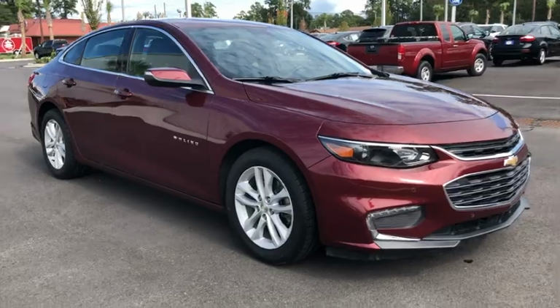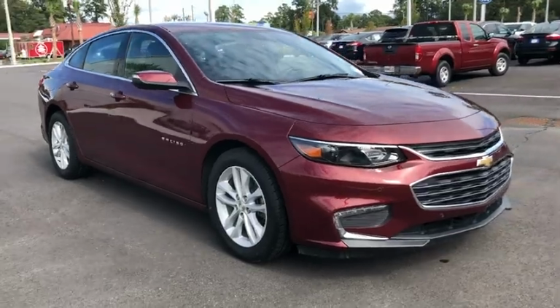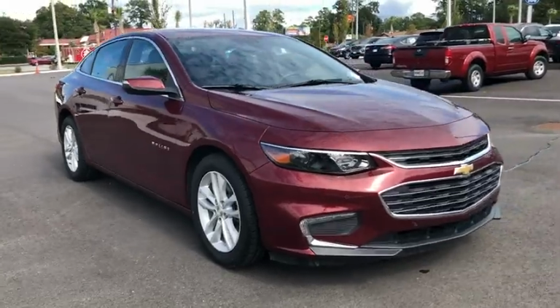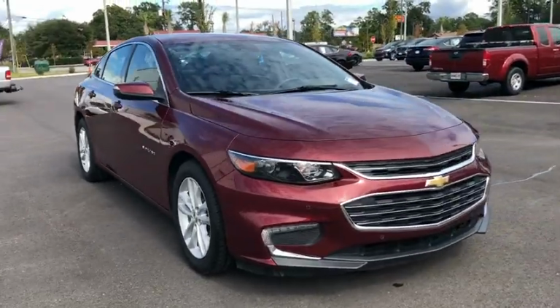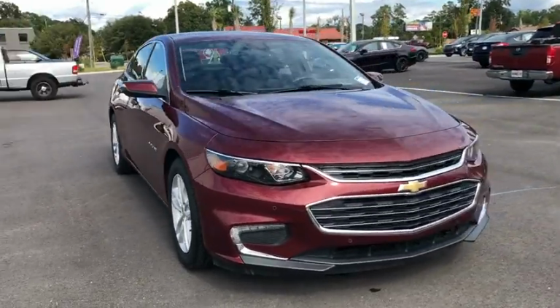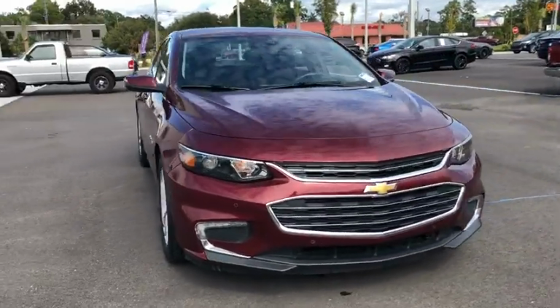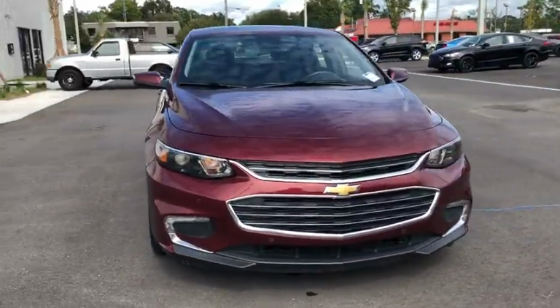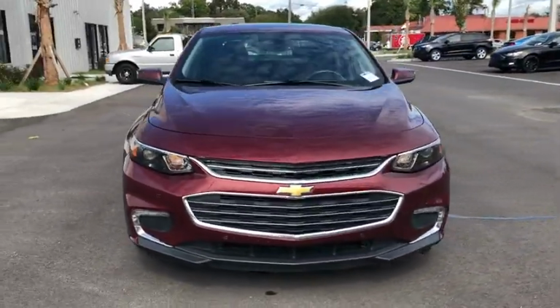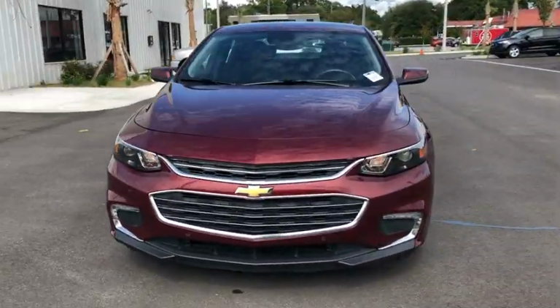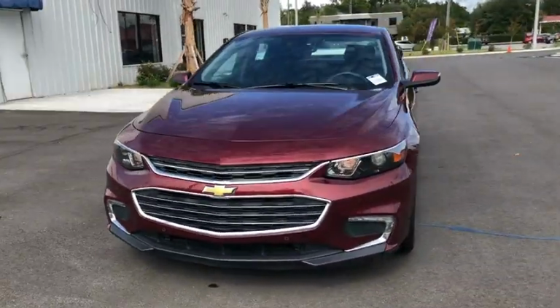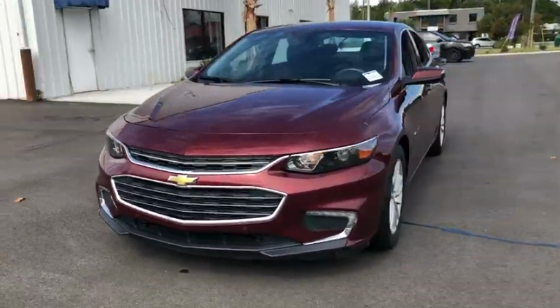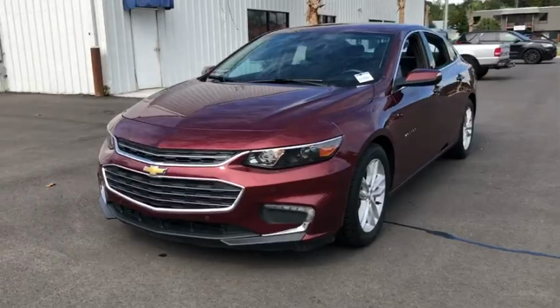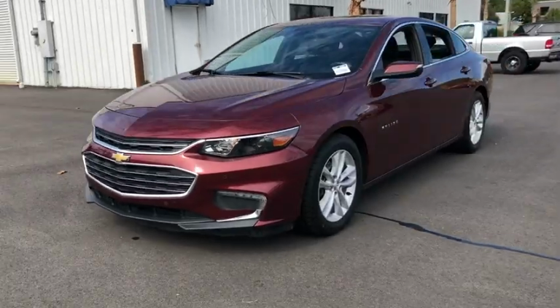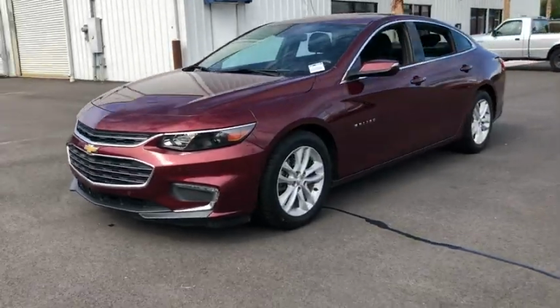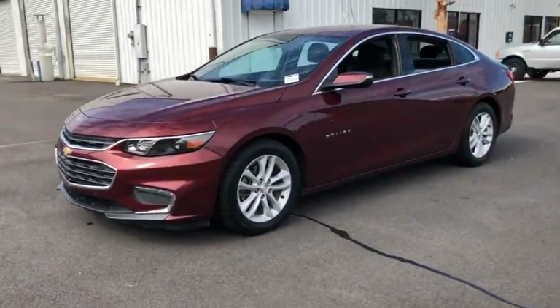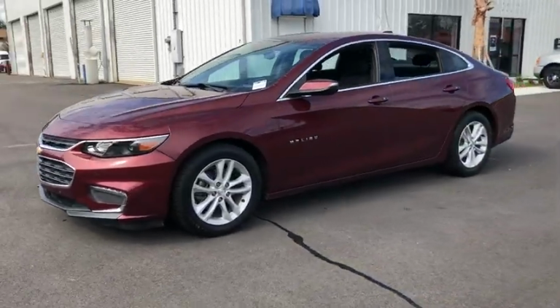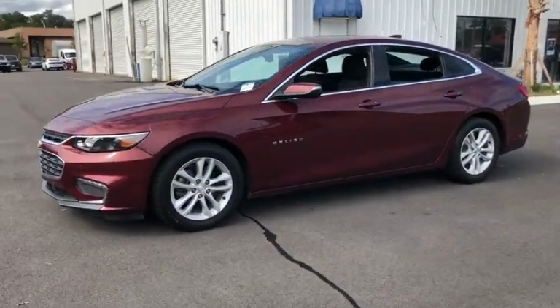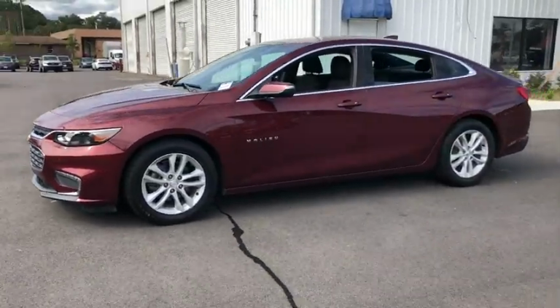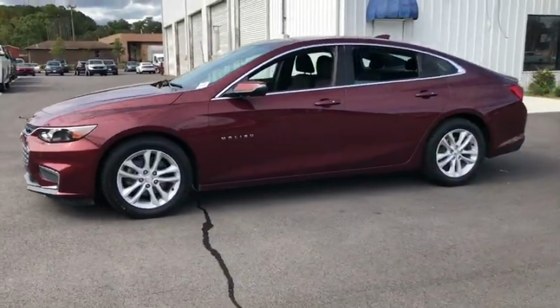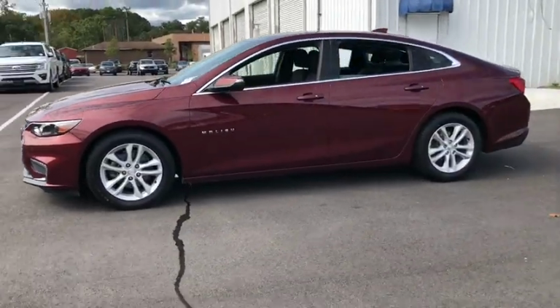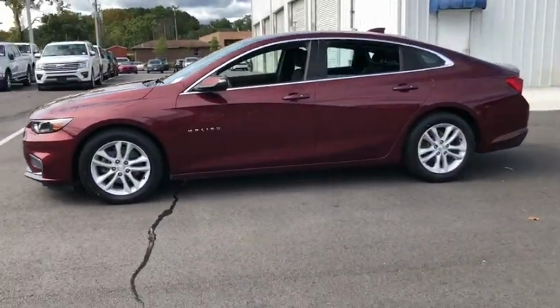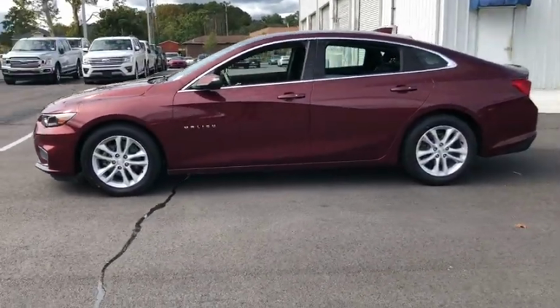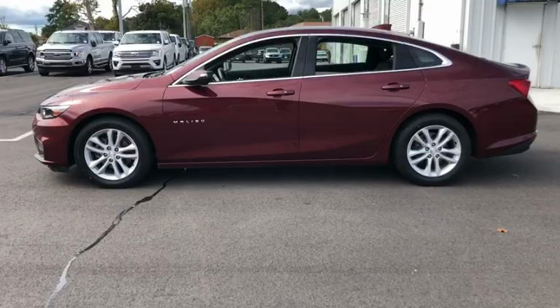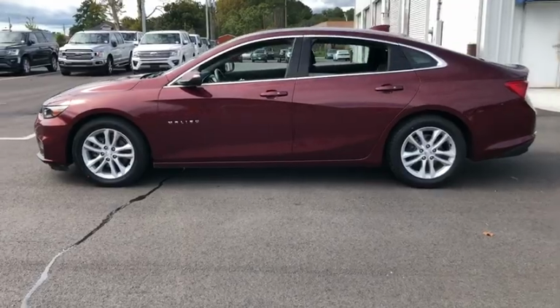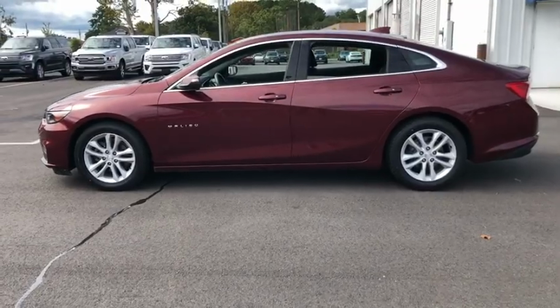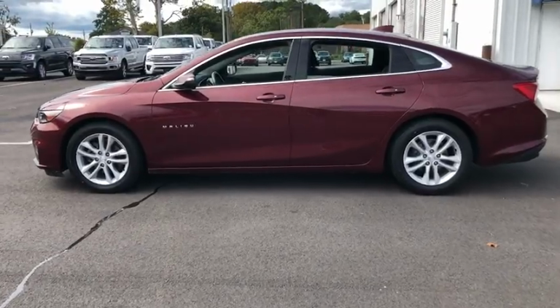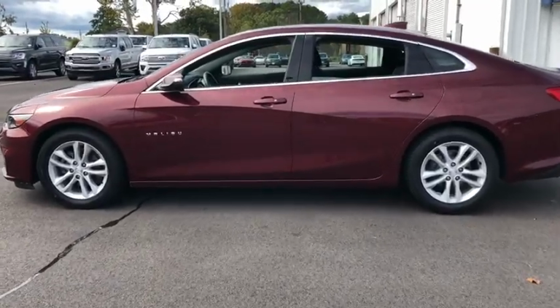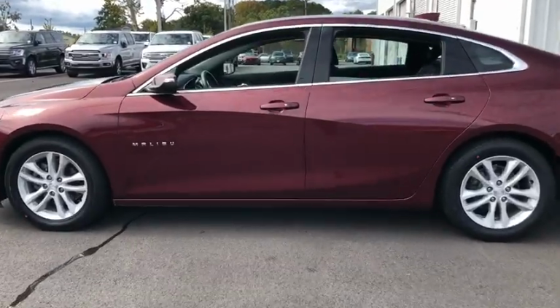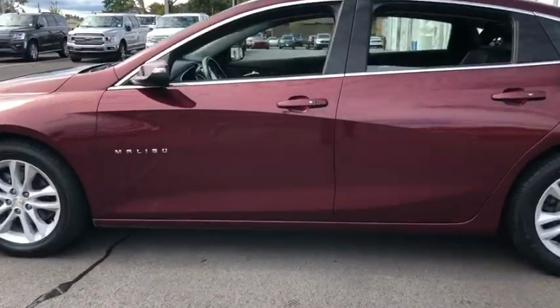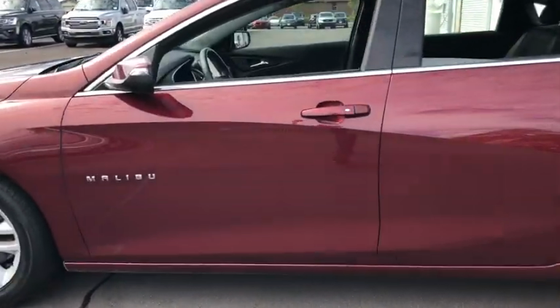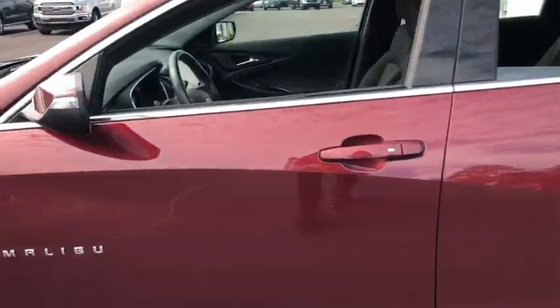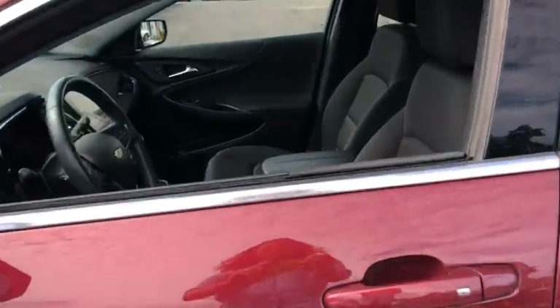Stop by and take a look at the 2016 Chevrolet Malibu, a combination of performance and fuel economy. The Malibu is a great commuting car. This vehicle has less than 70,000 miles. Here are some of this vehicle's great options.